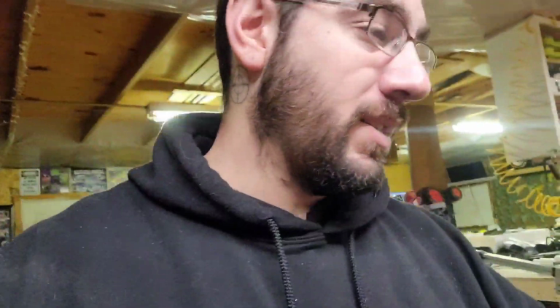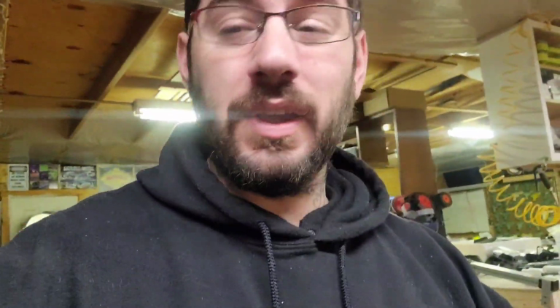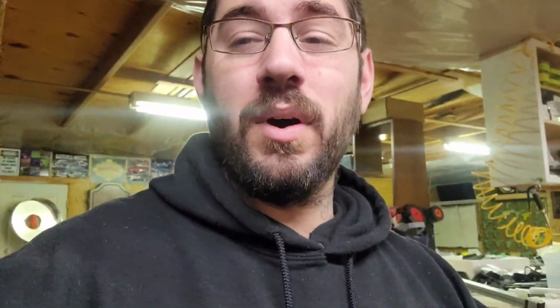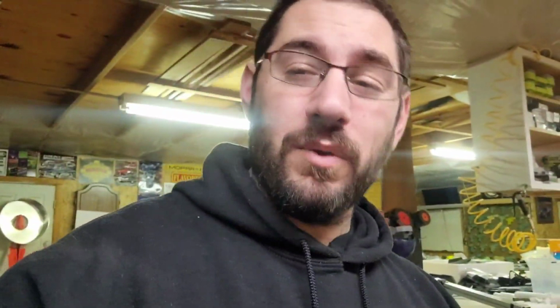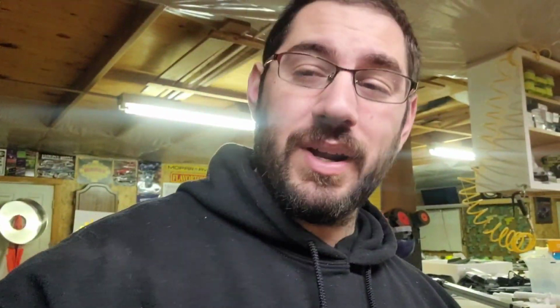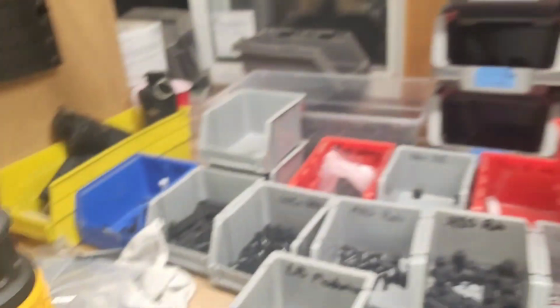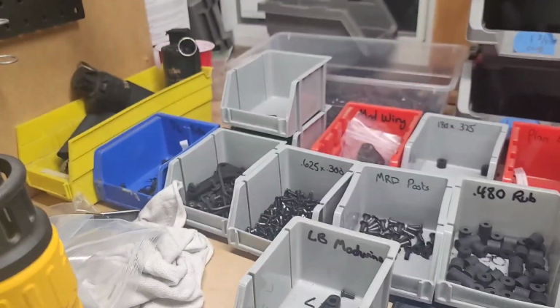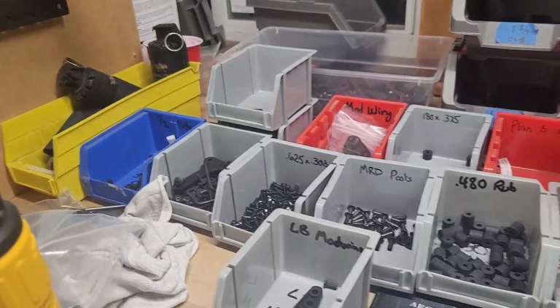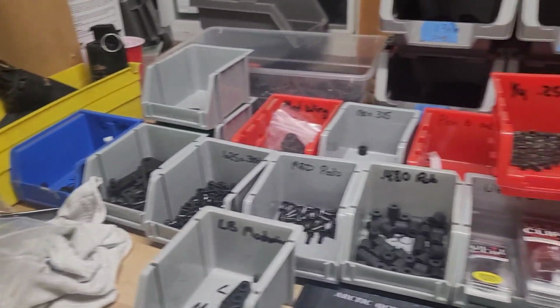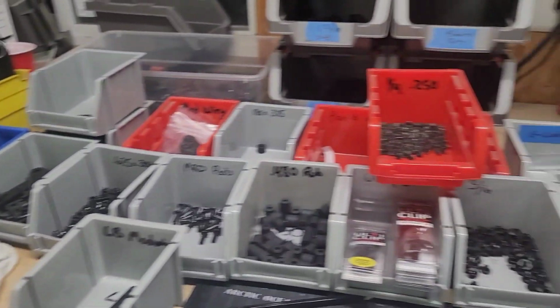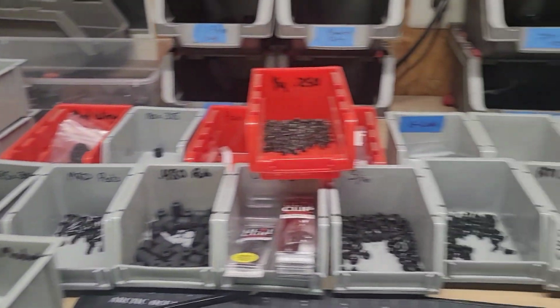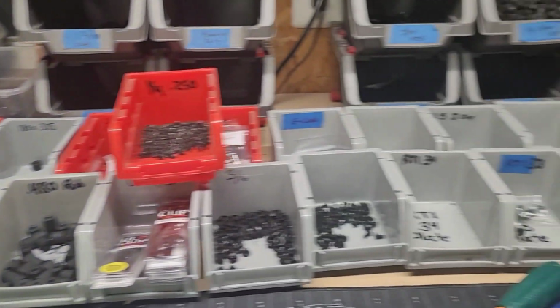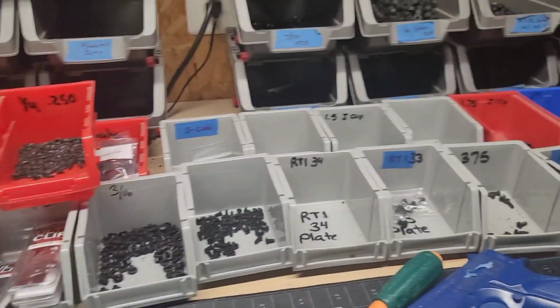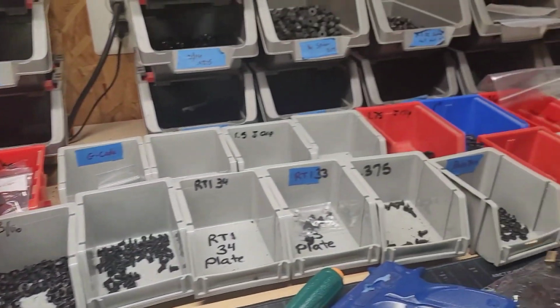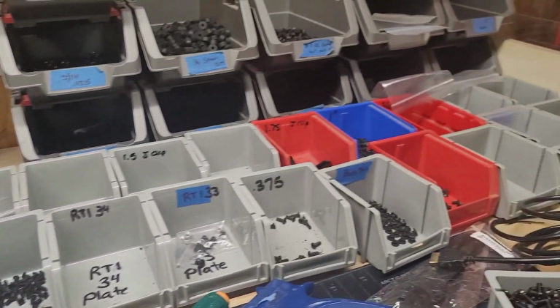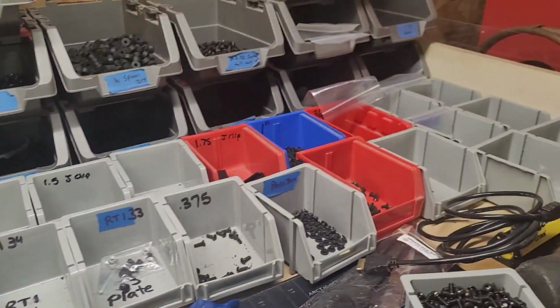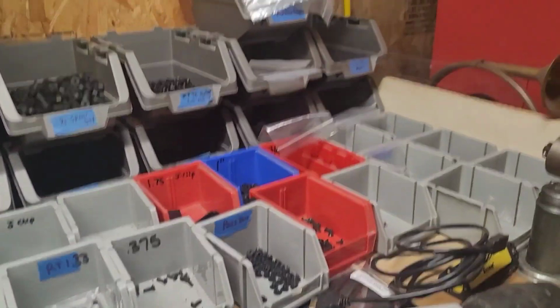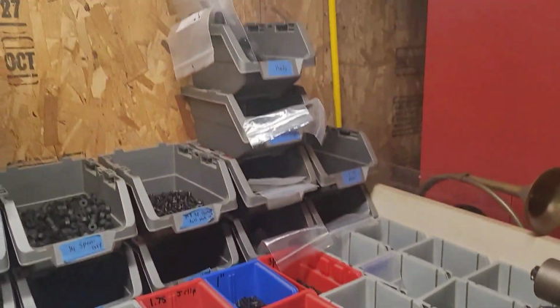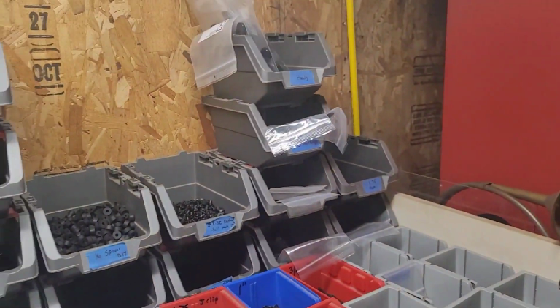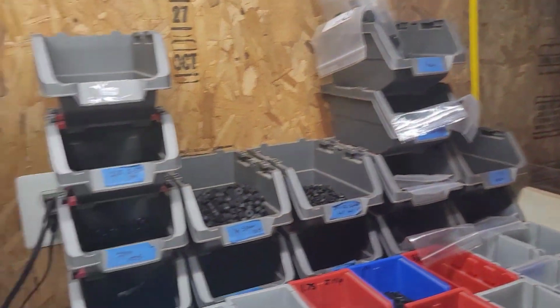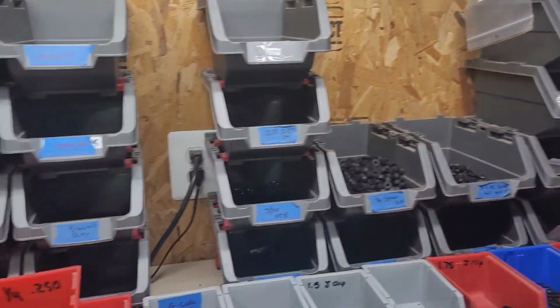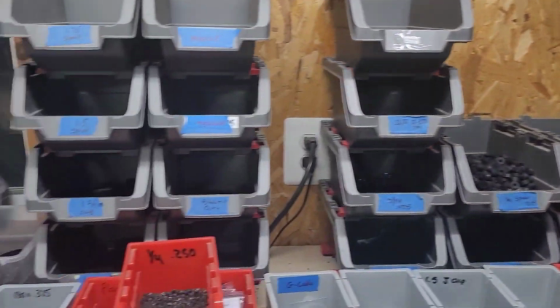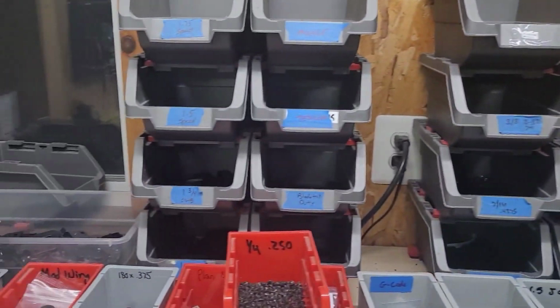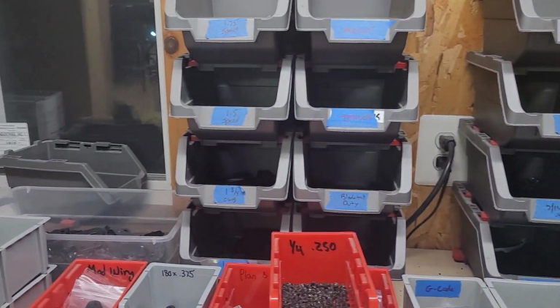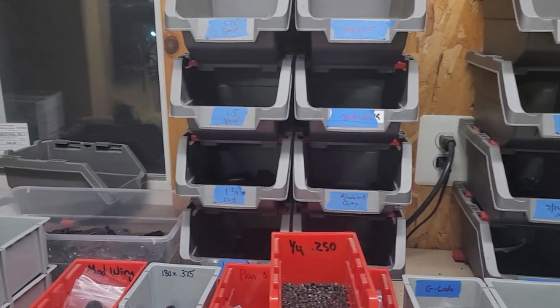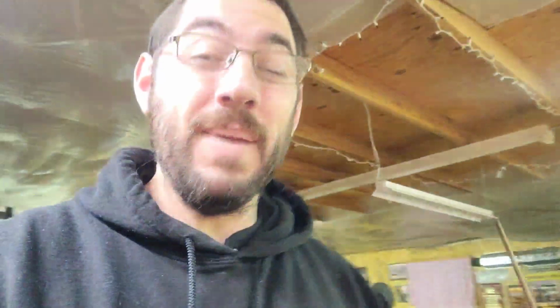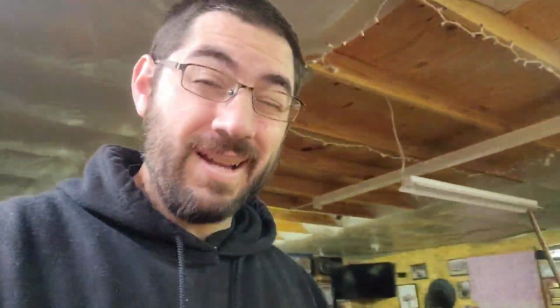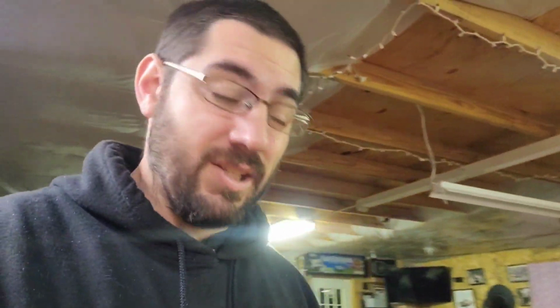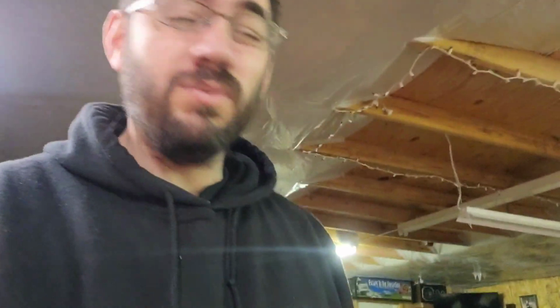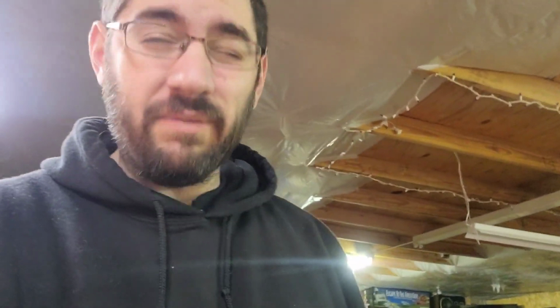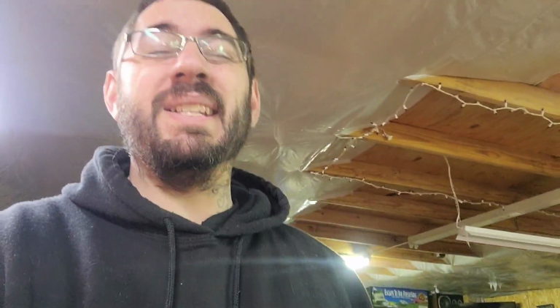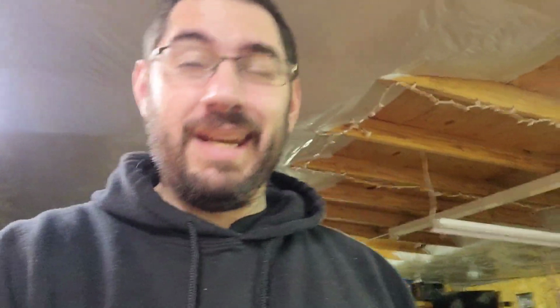Another thing you want for organization: bins — lots of bins, lots of storage. That's what you're going to need.